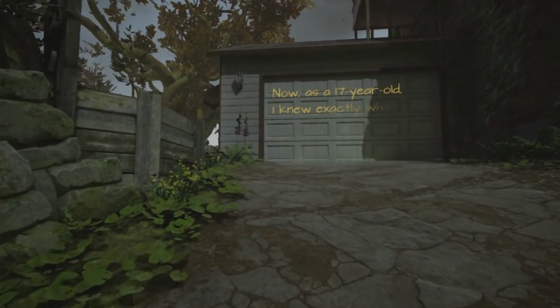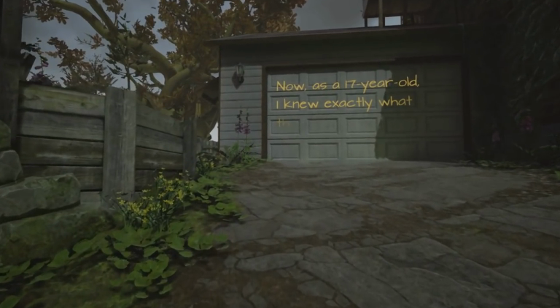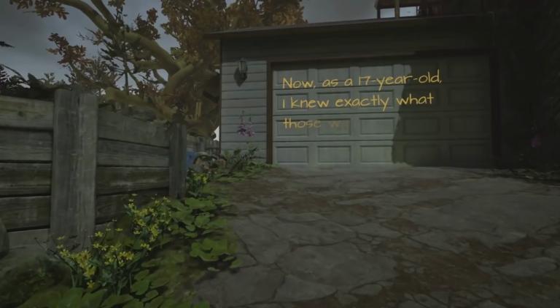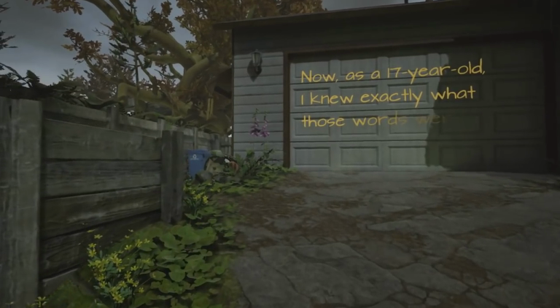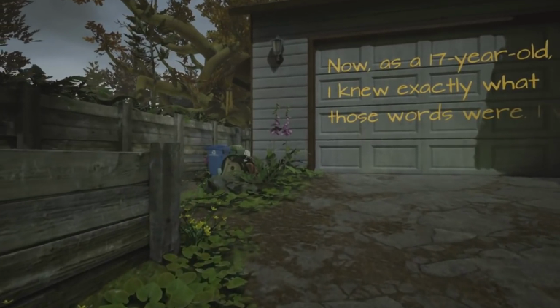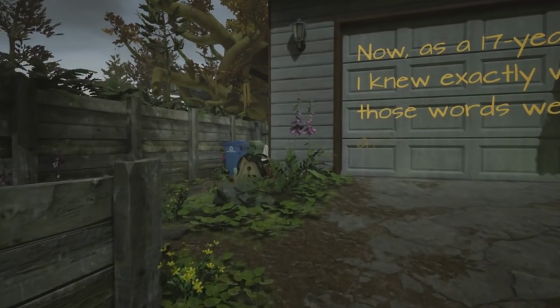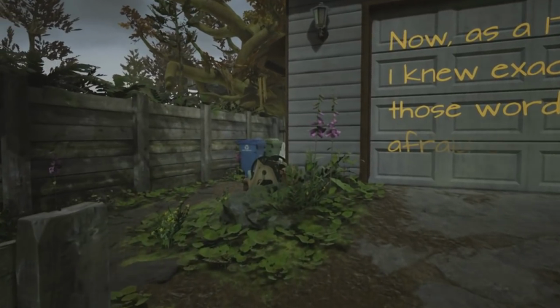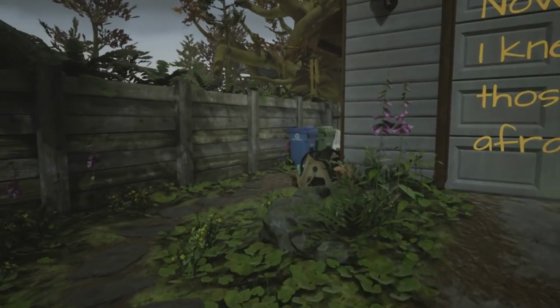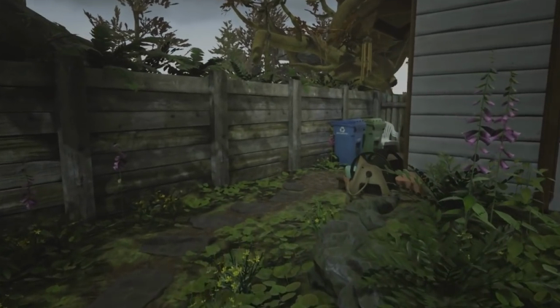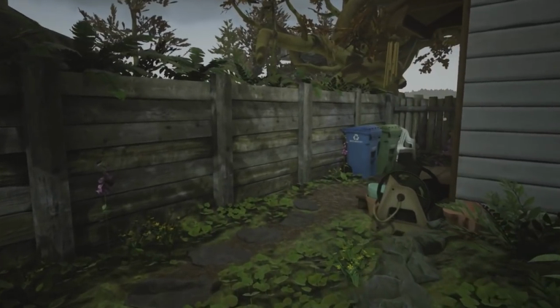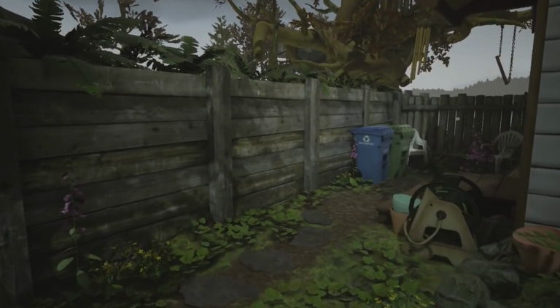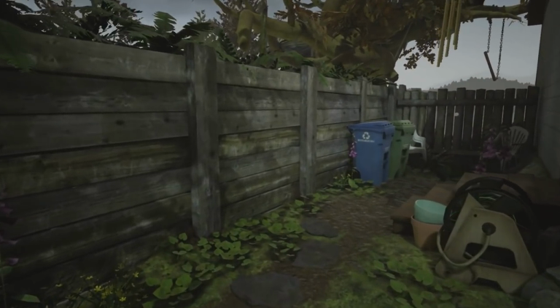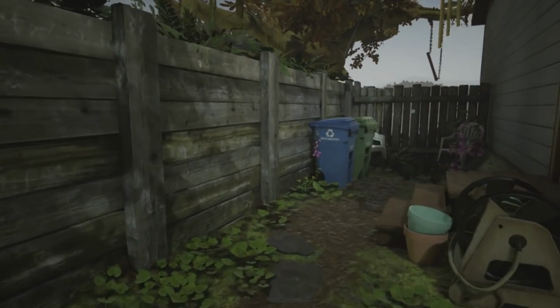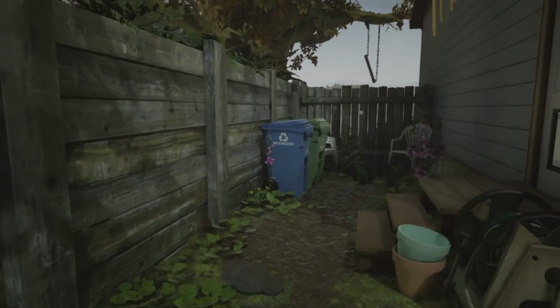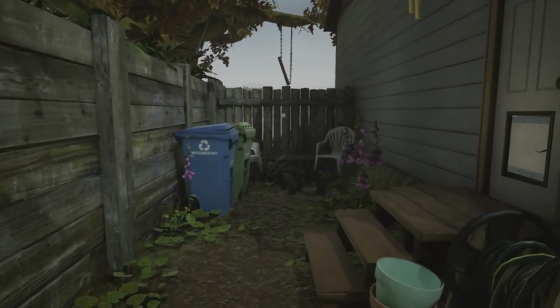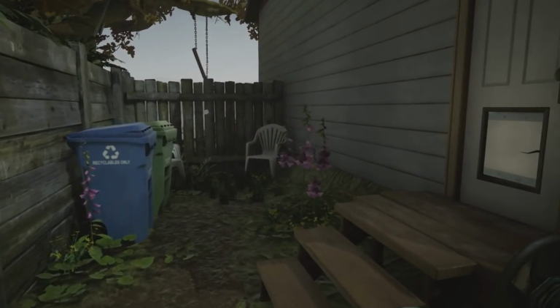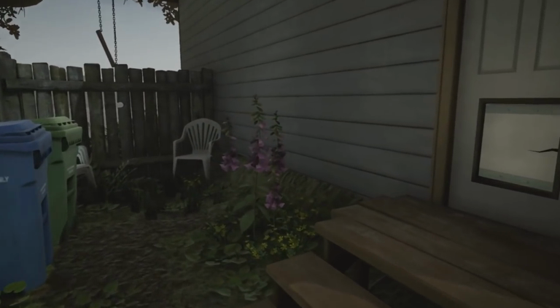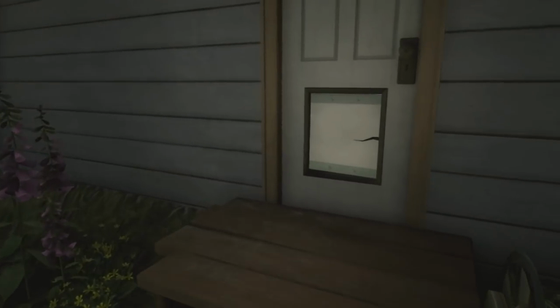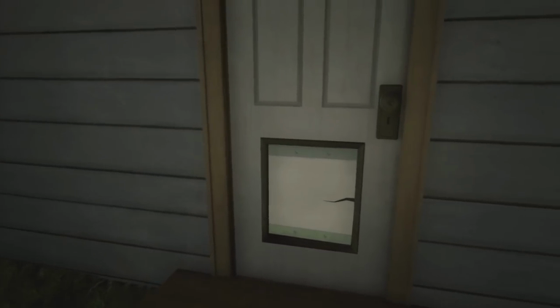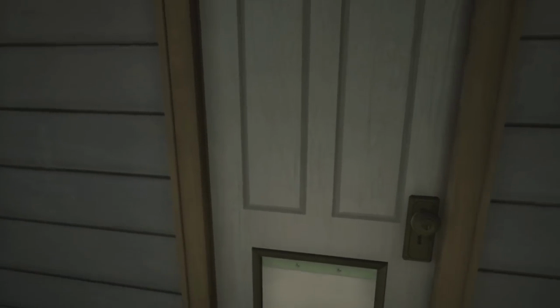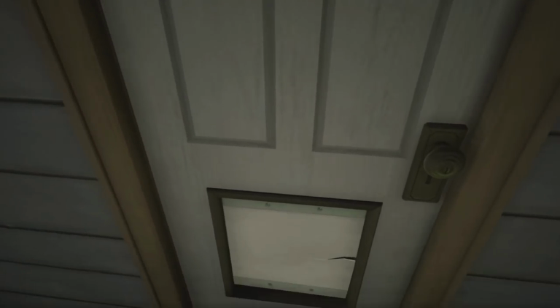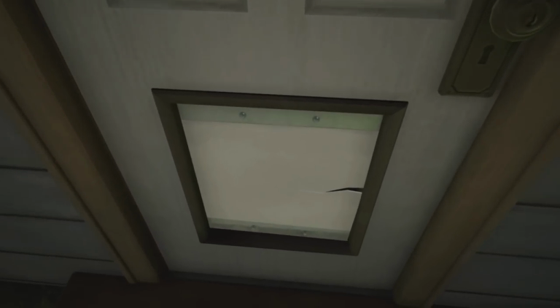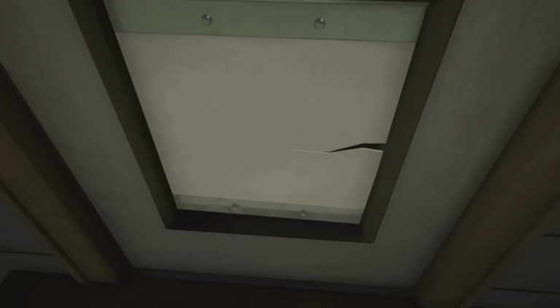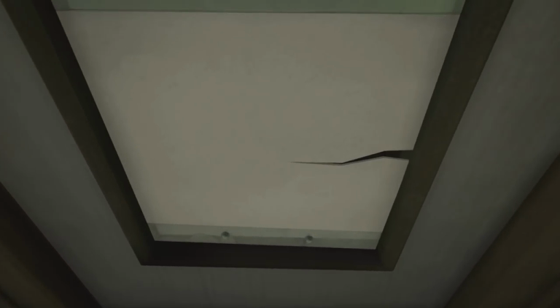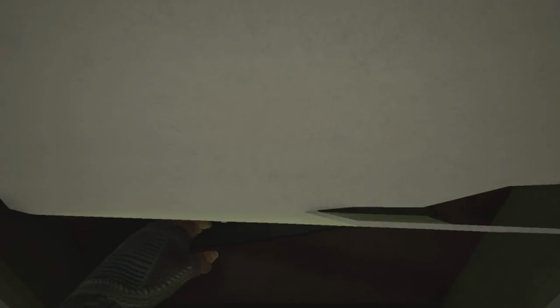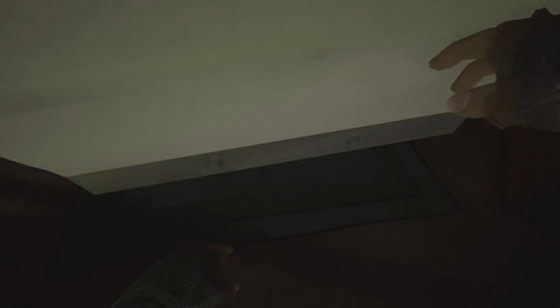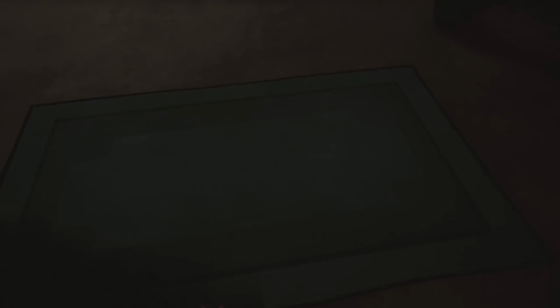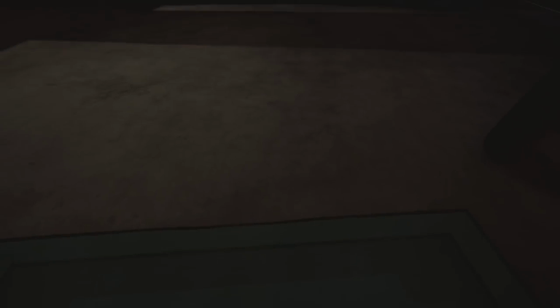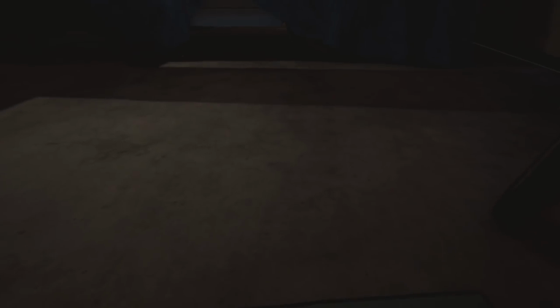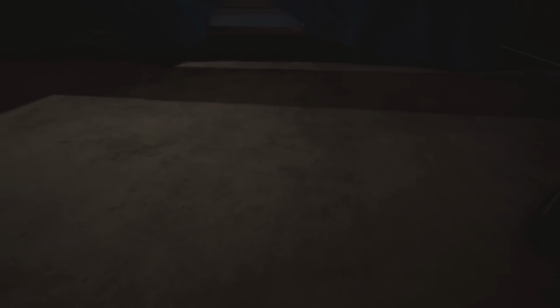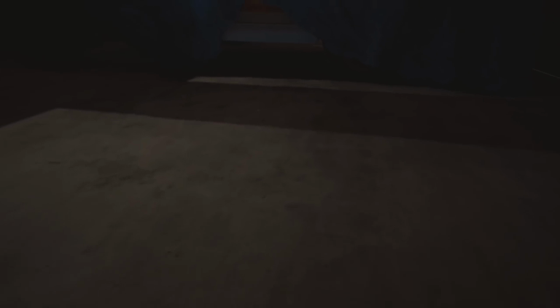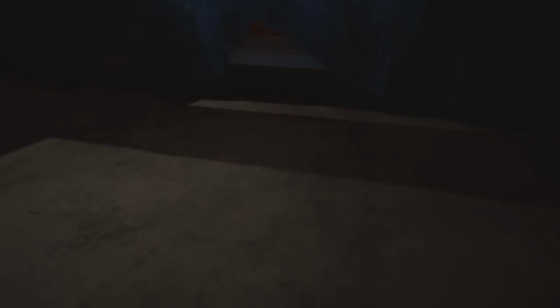When we get up here to the garage, we're just going to take a left and there is a doggy door over here that we can go through. You don't need to hit any buttons or anything — you just push forward into this and we'll go into the garage.